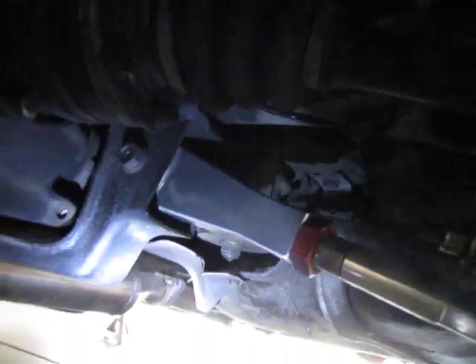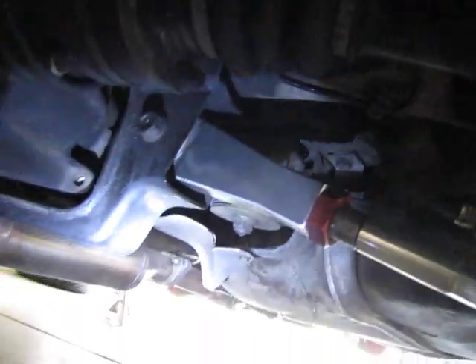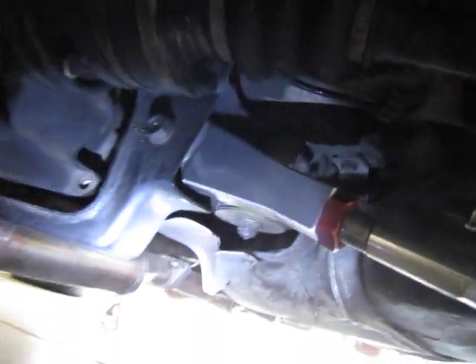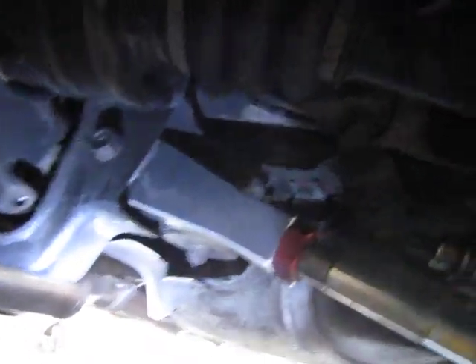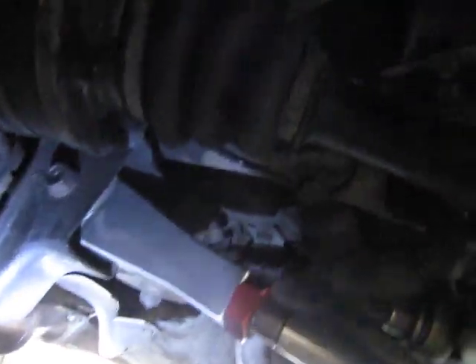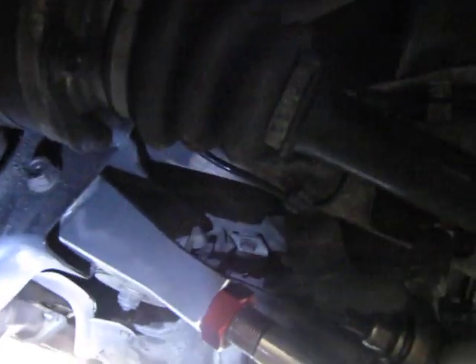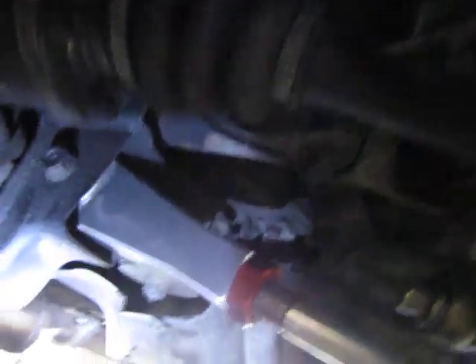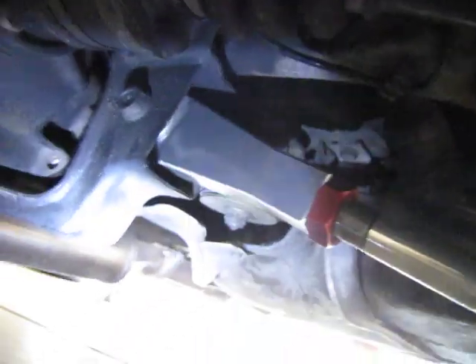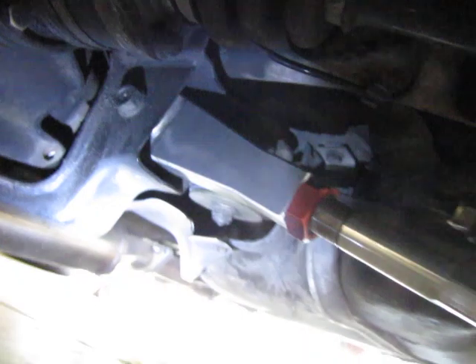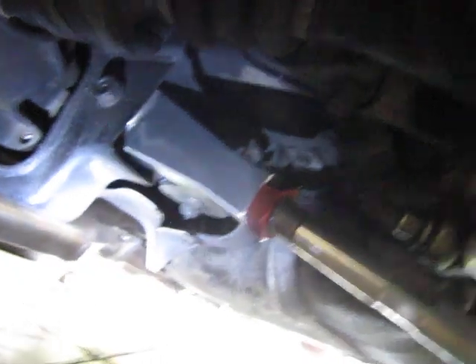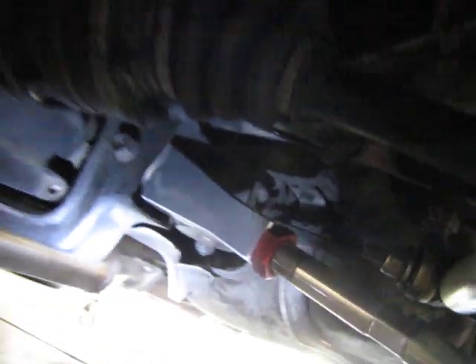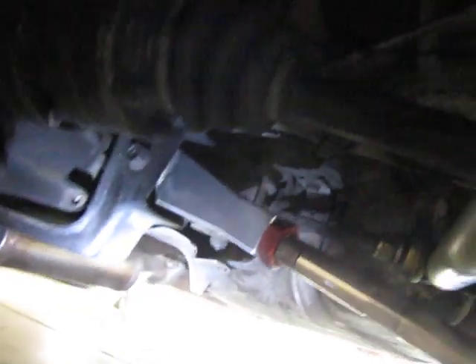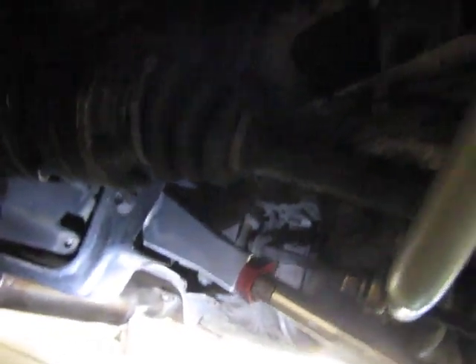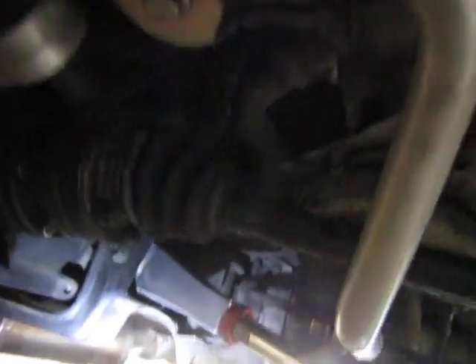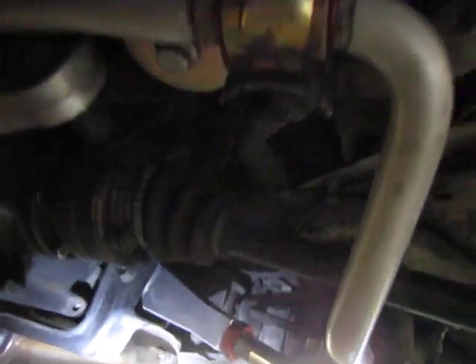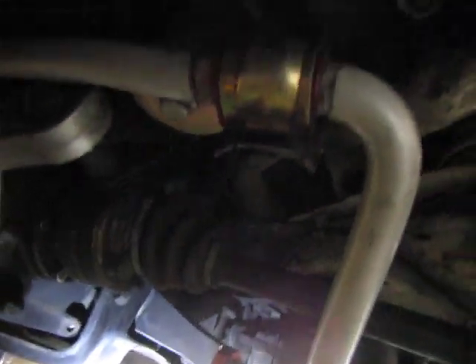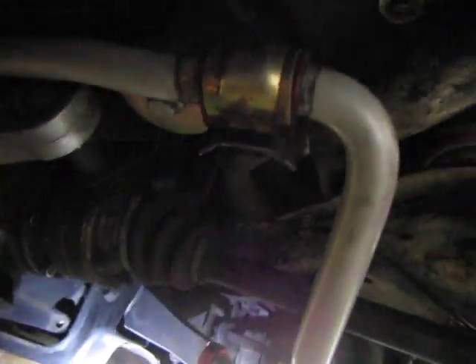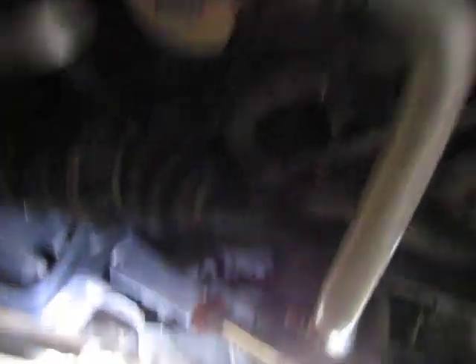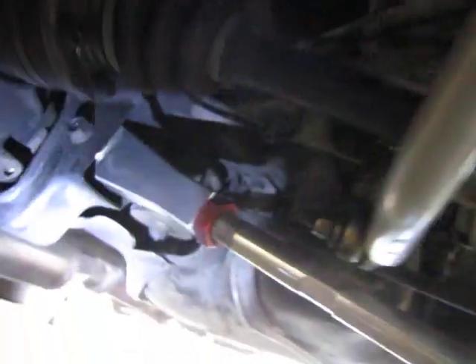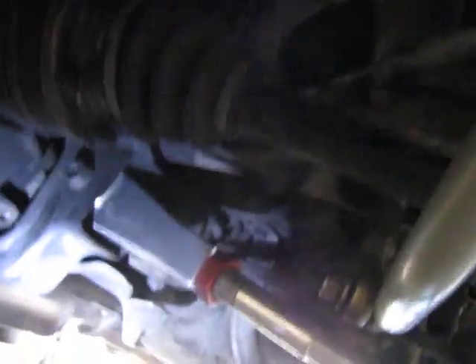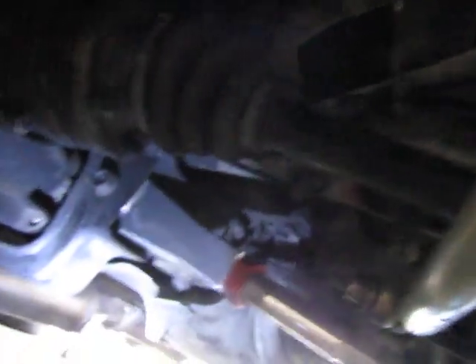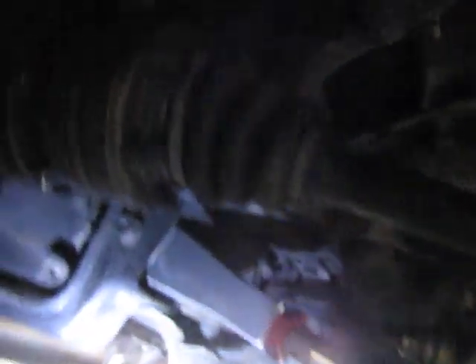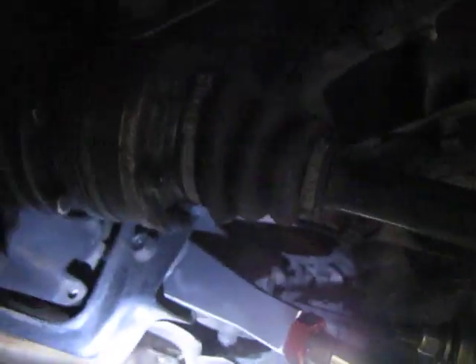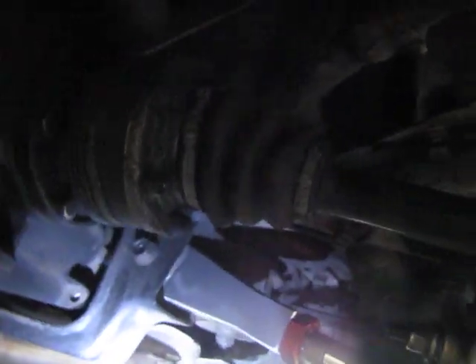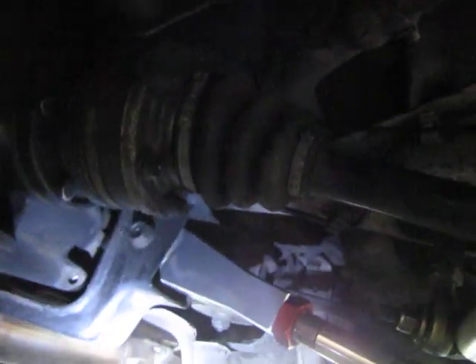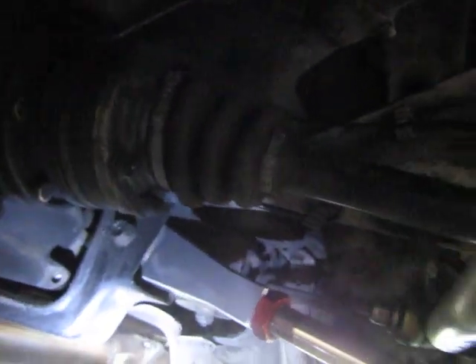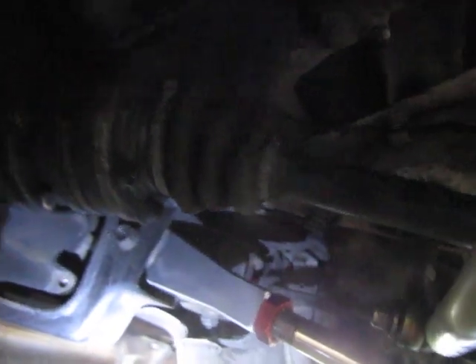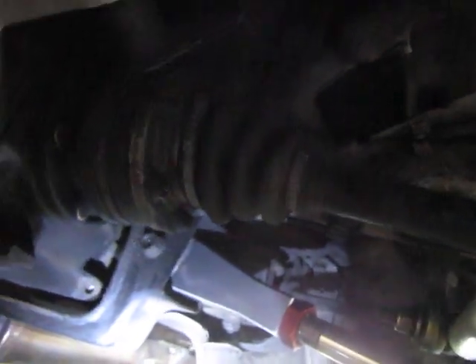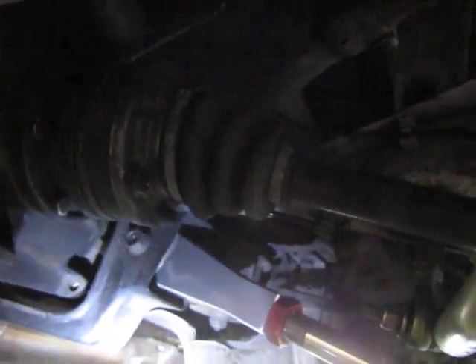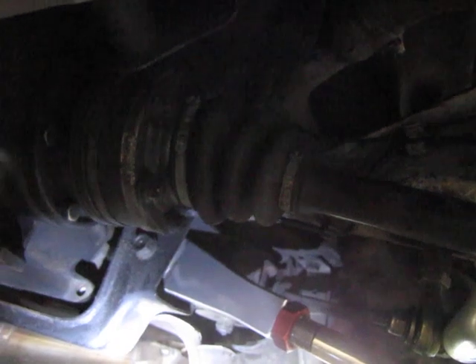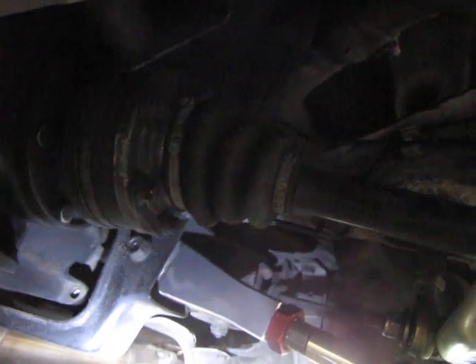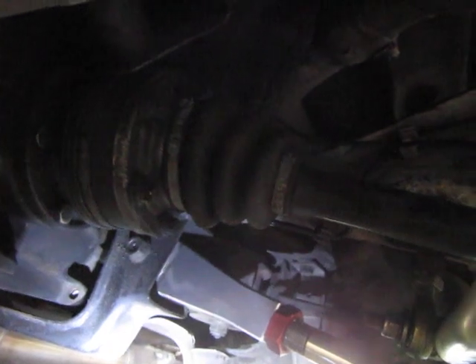Let me turn the camera around and I'll get the other subframe.